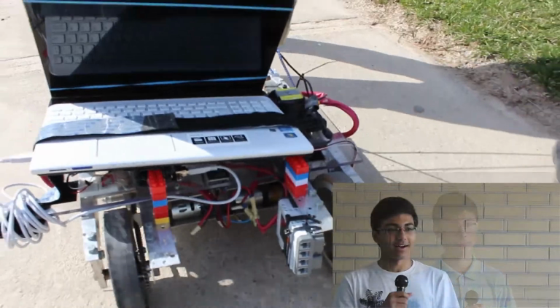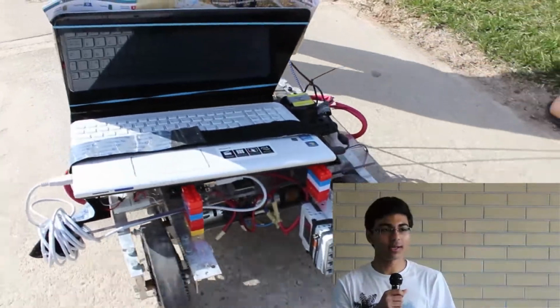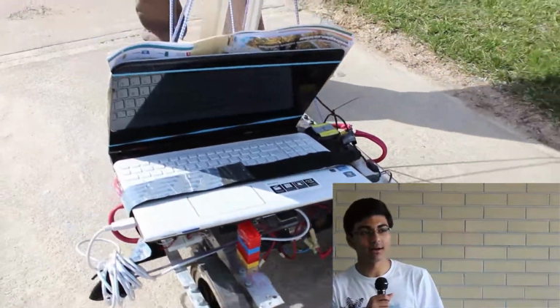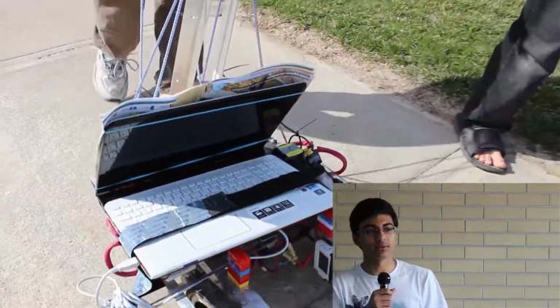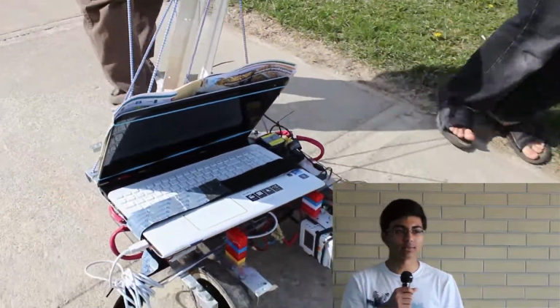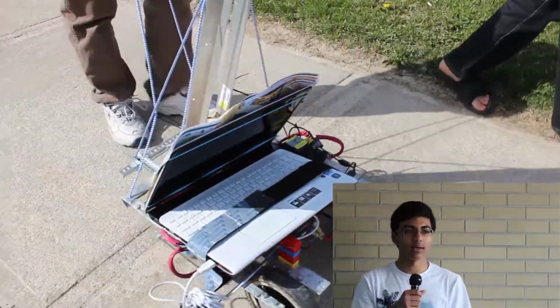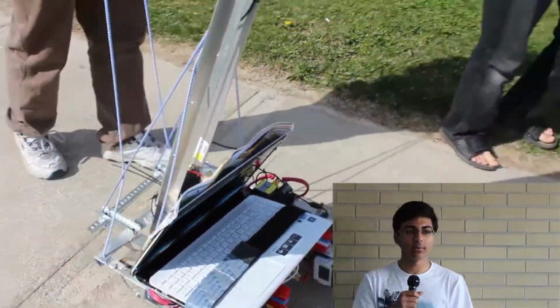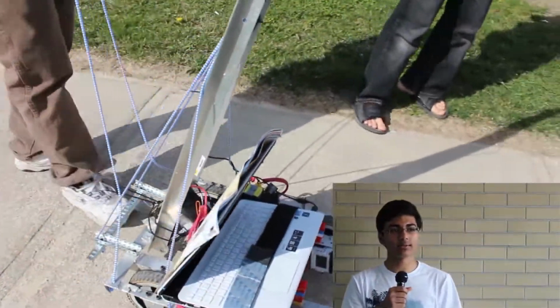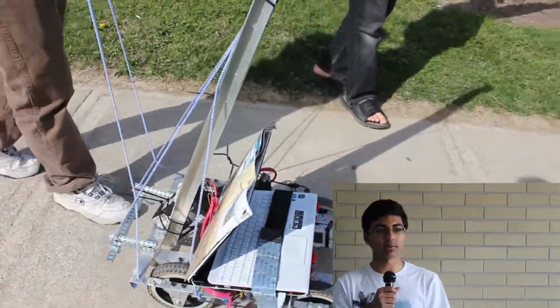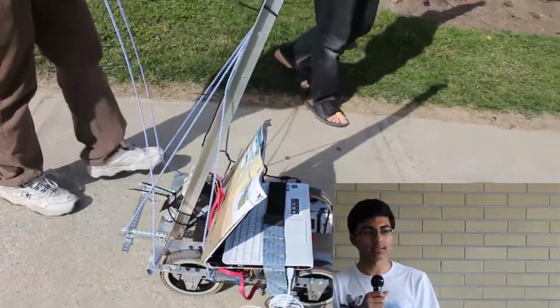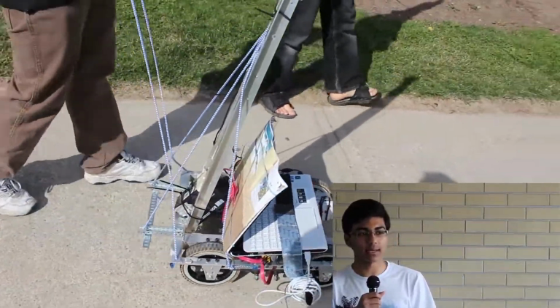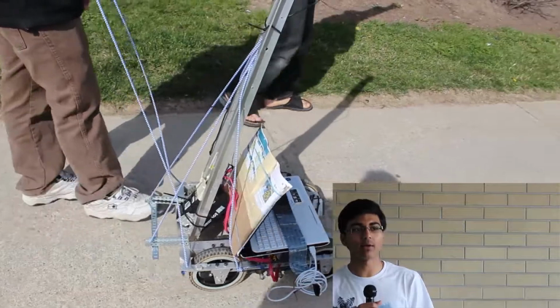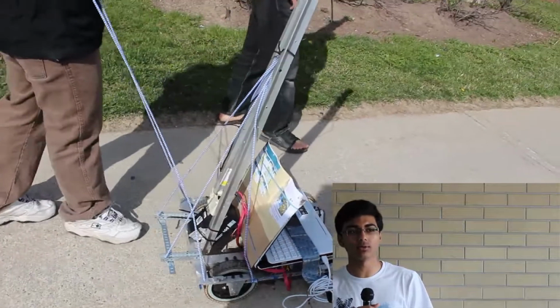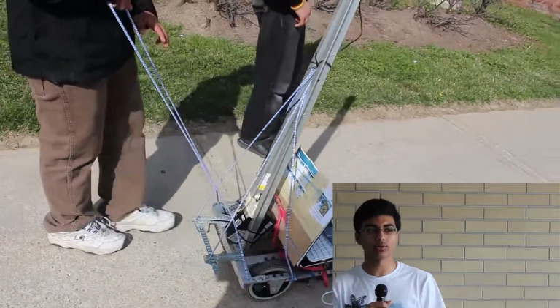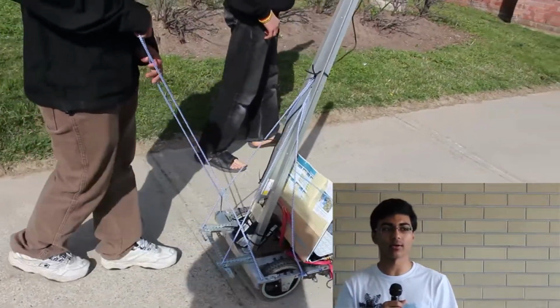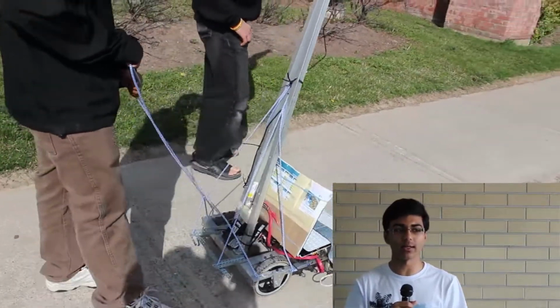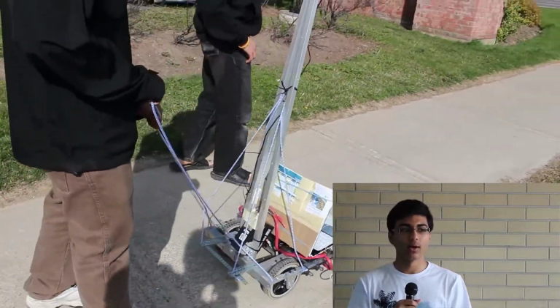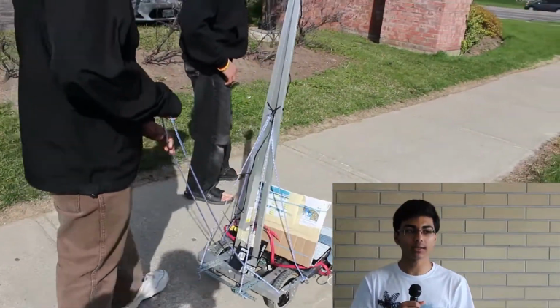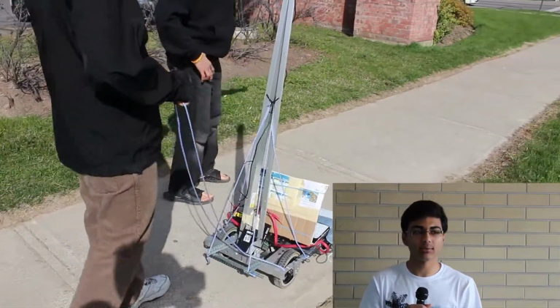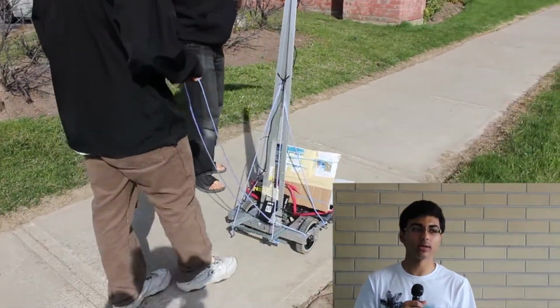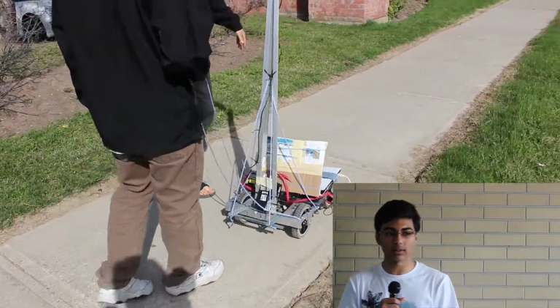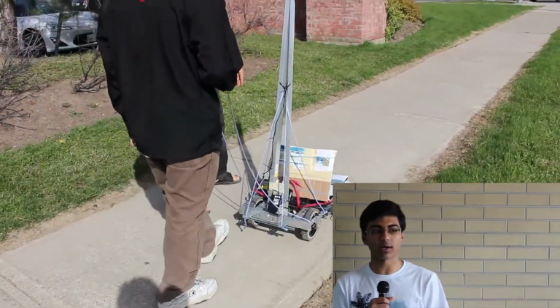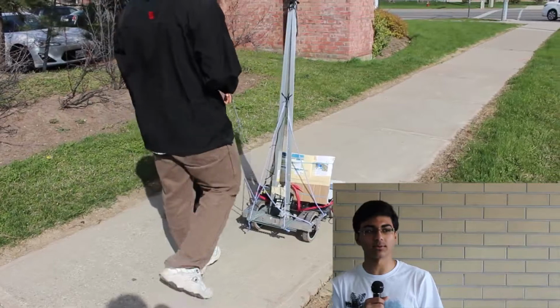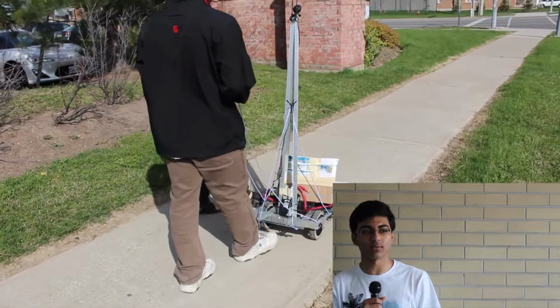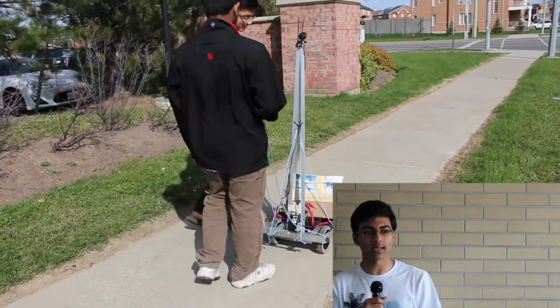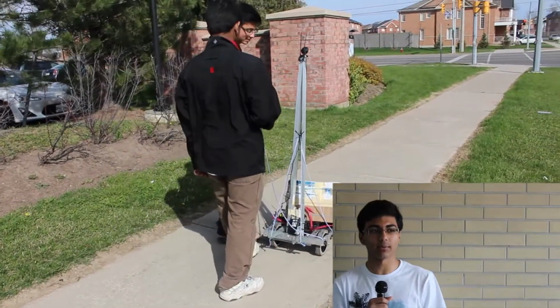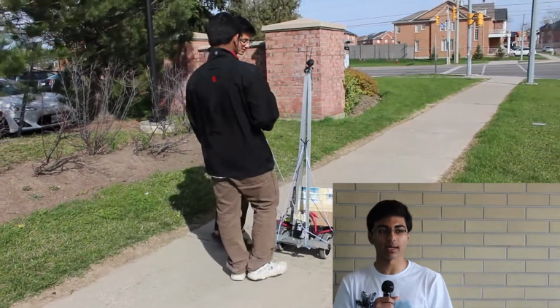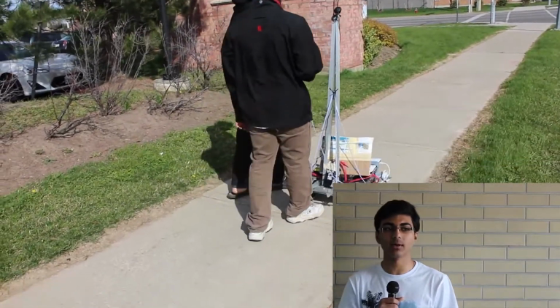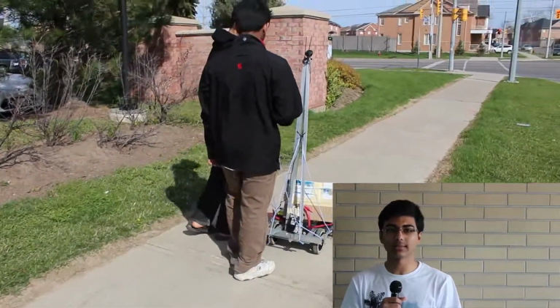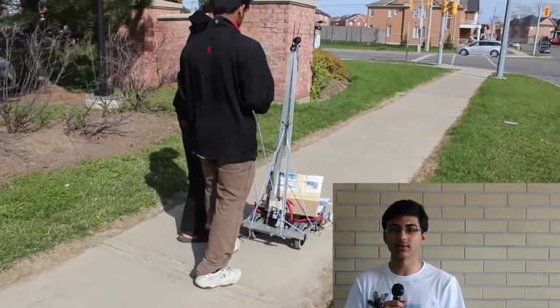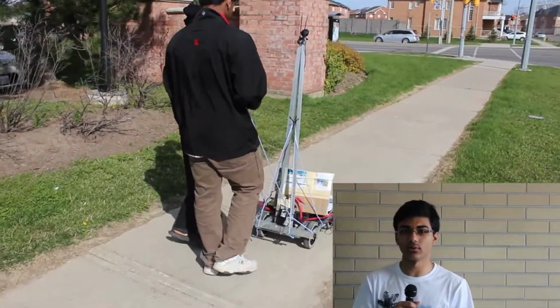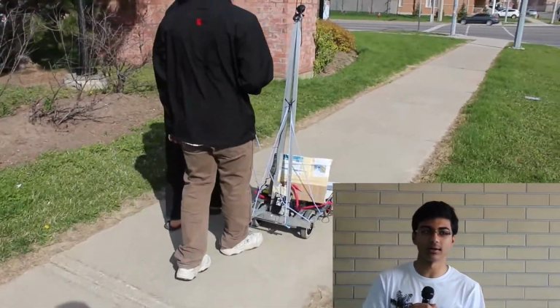A robotic guide dog would solve this problem. It would be relatively cheaper and easier to make, and require no training or feeding. We wanted to see whether it was possible to build a robotic guide dog capable of guiding people at the same standards of a normal guide dog.